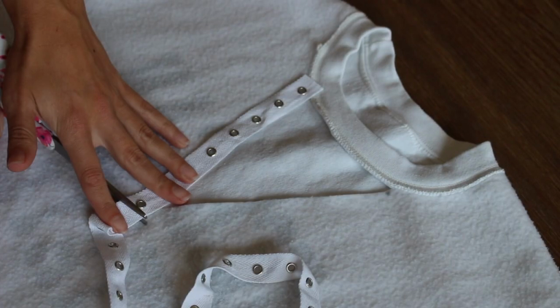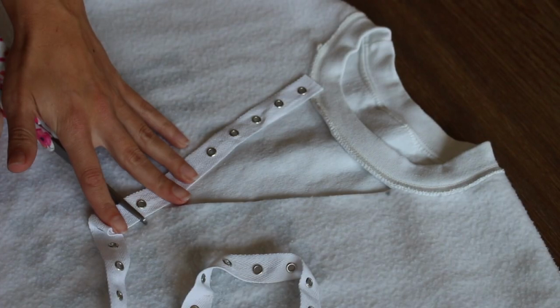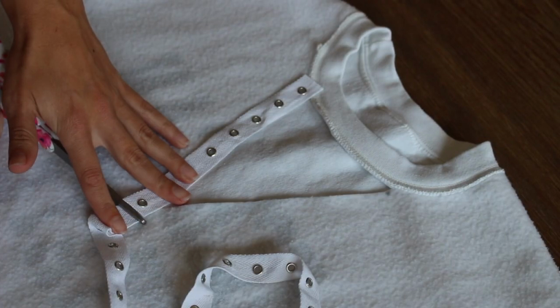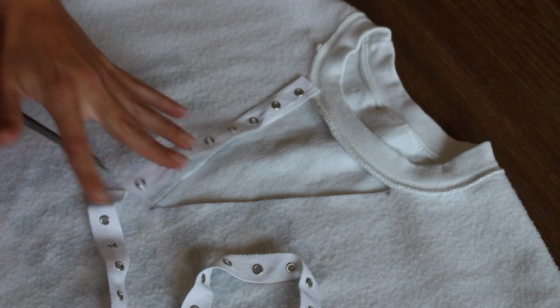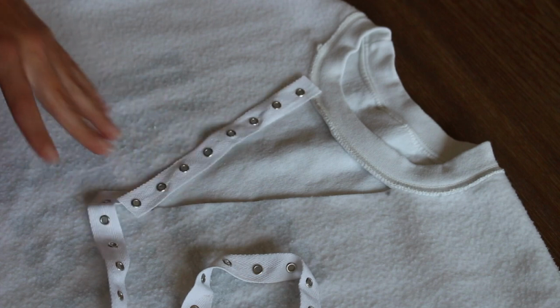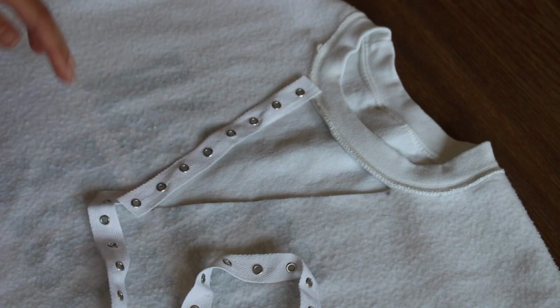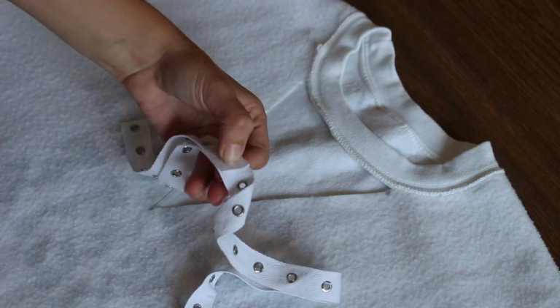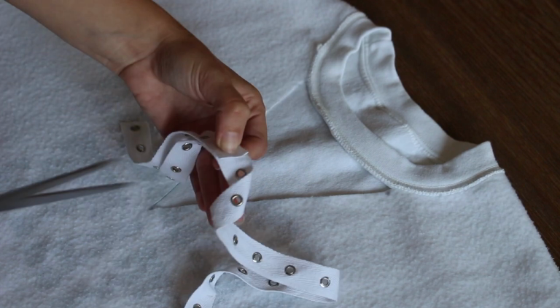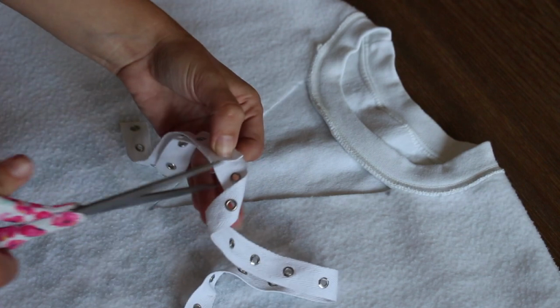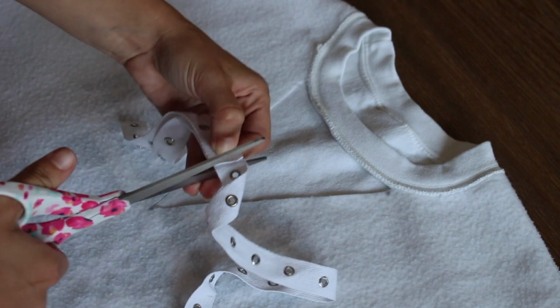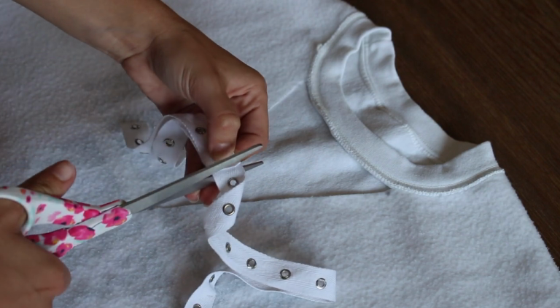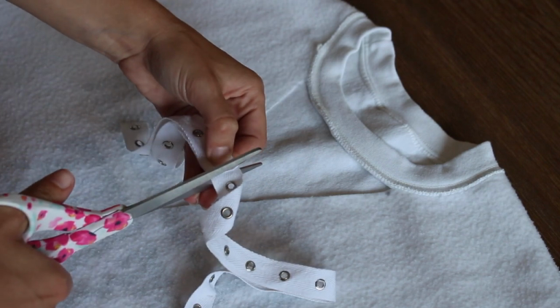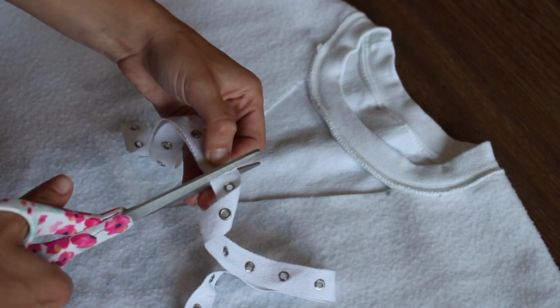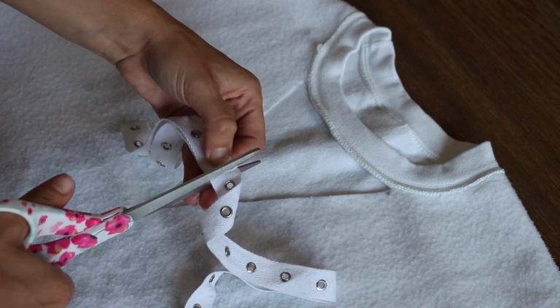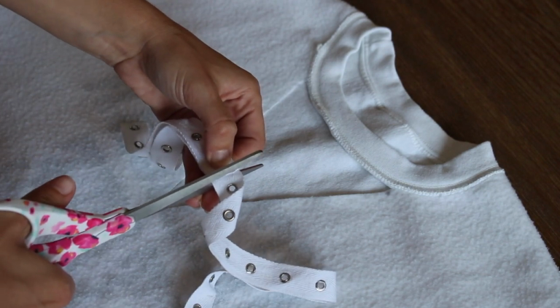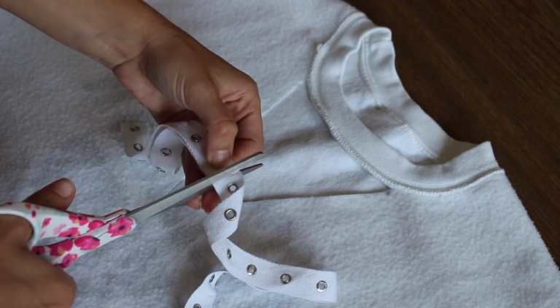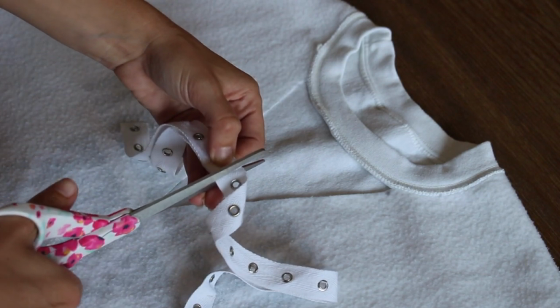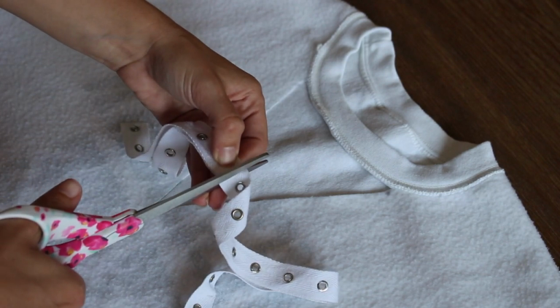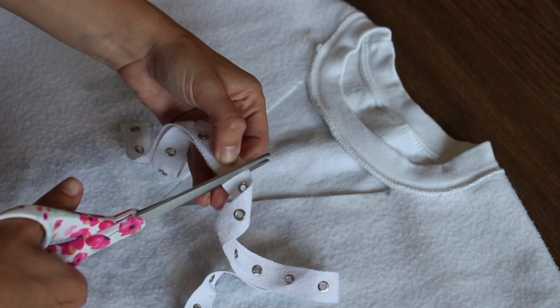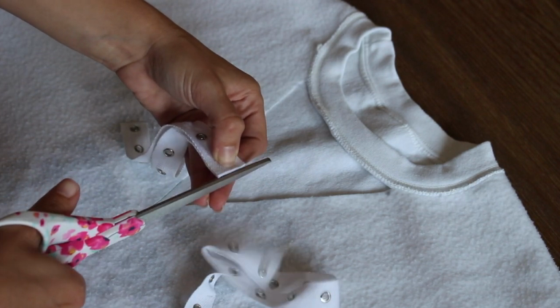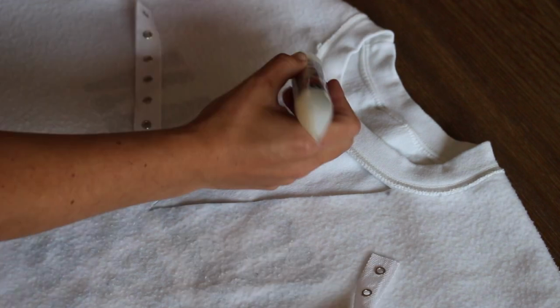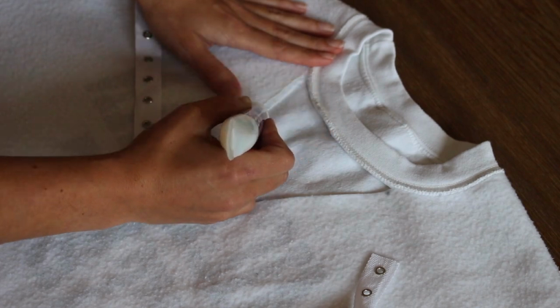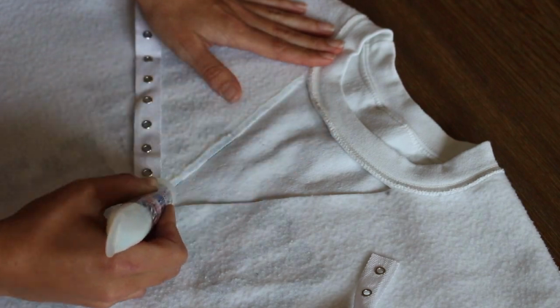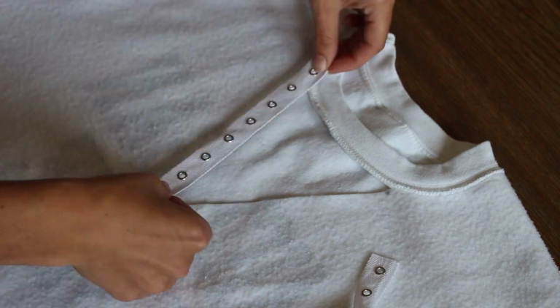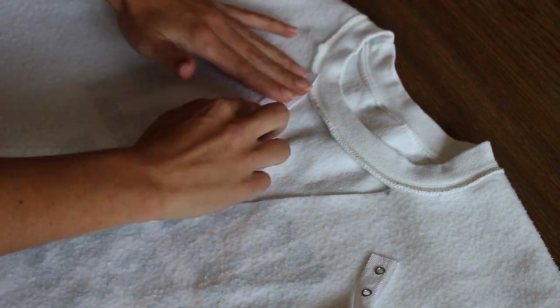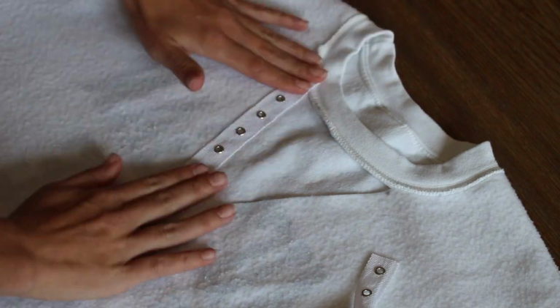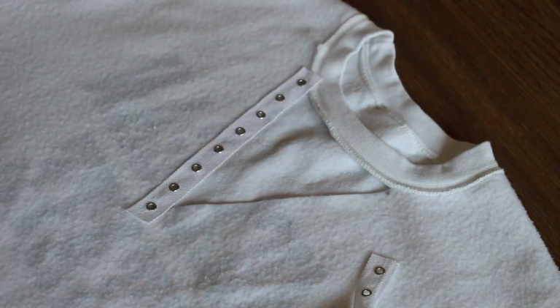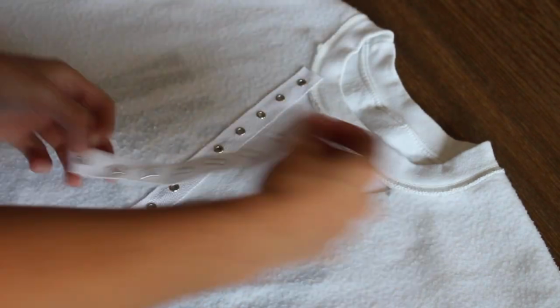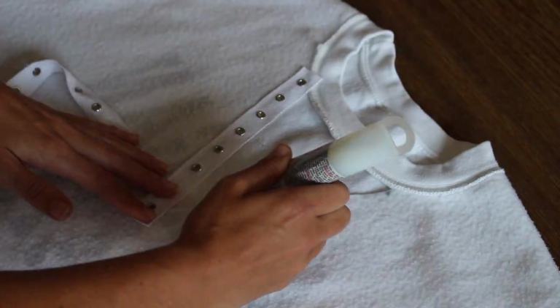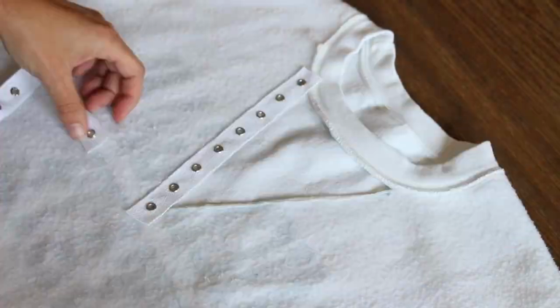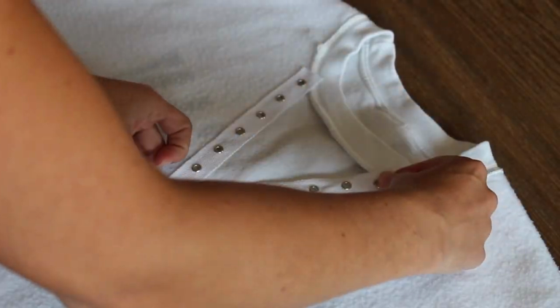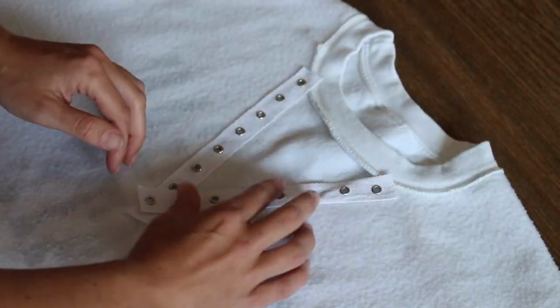After that, measure the grommet ribbon and cut it to fit the V part of the cutout. Then glue them to the sweater, but make sure you don't glue them over the grommet holes.